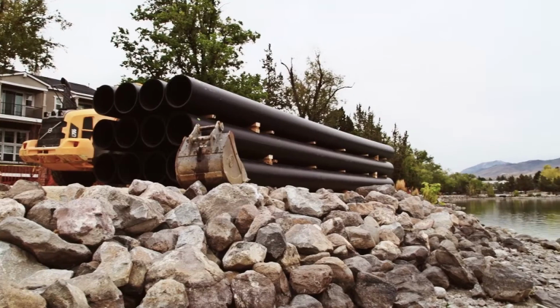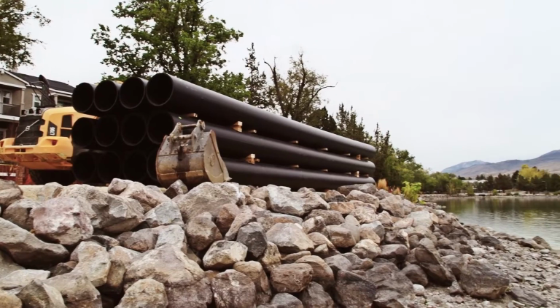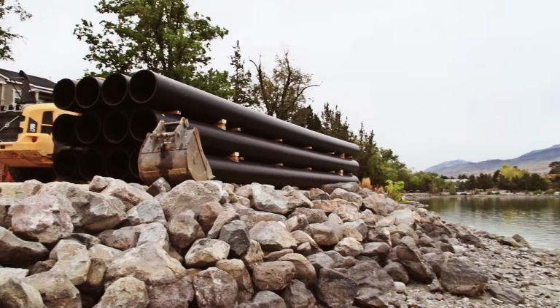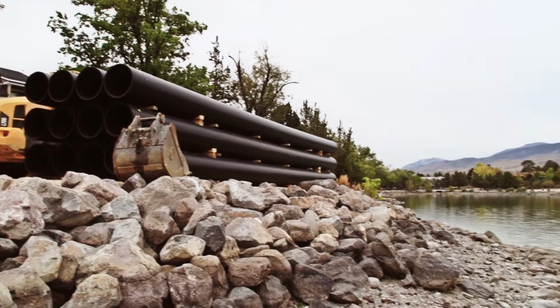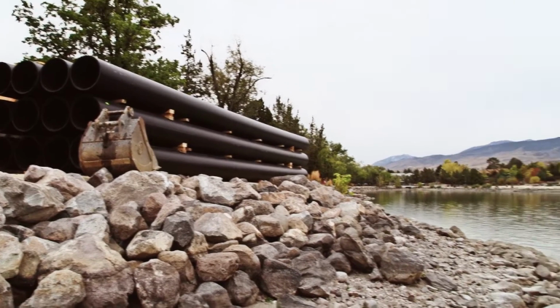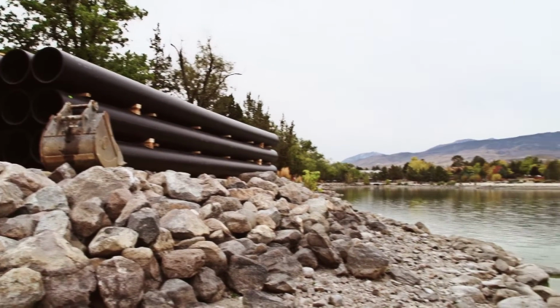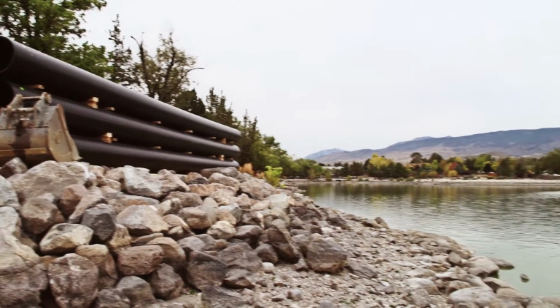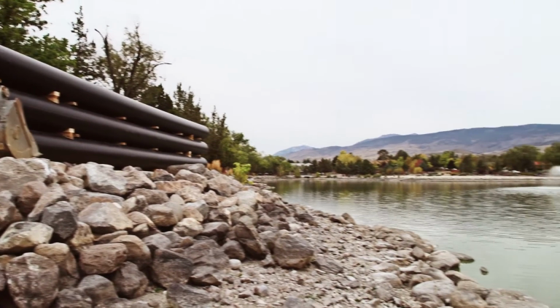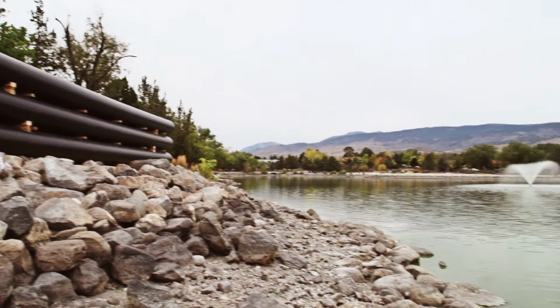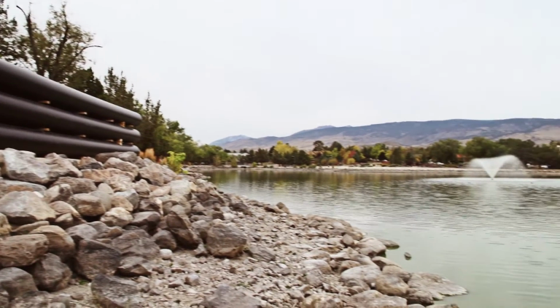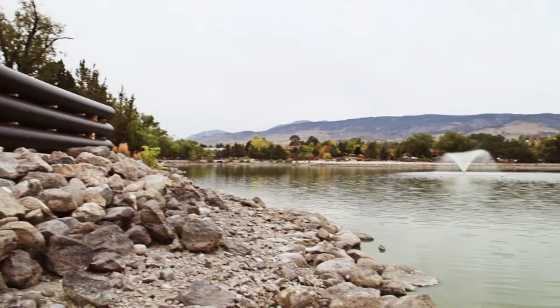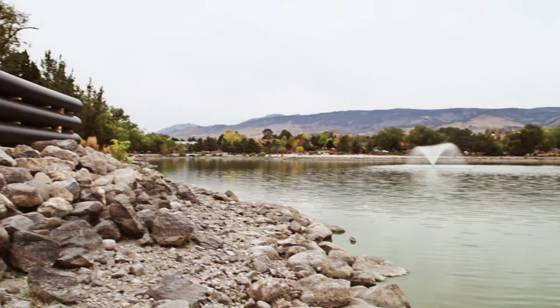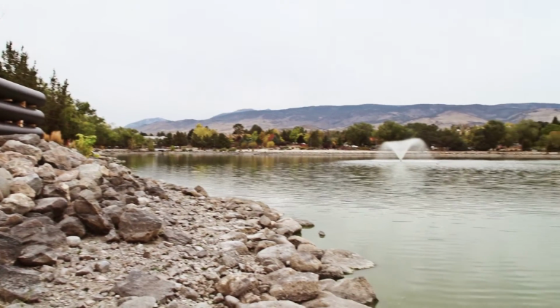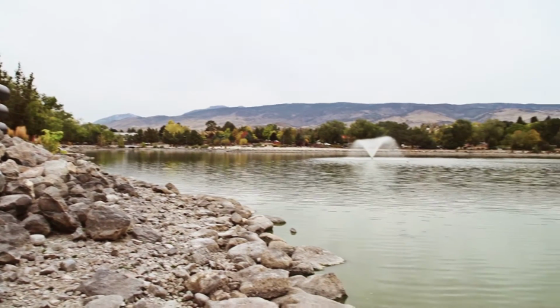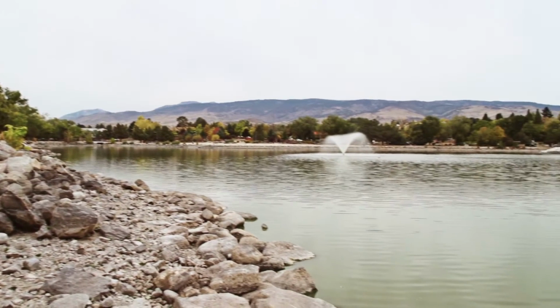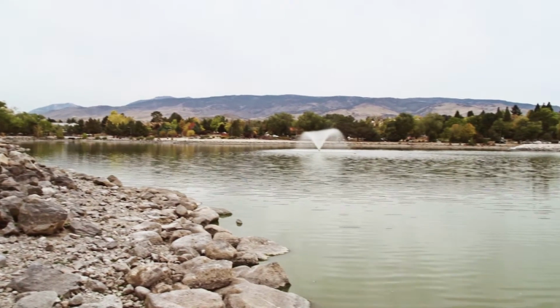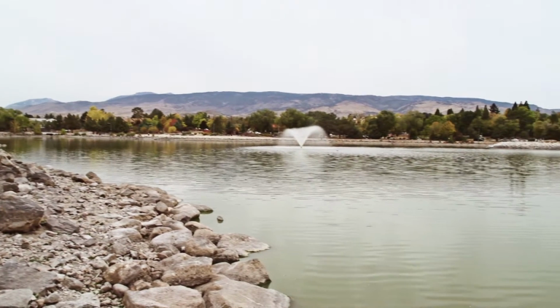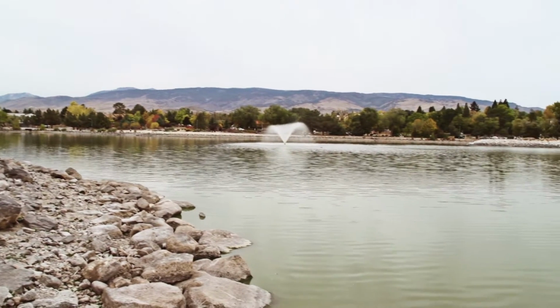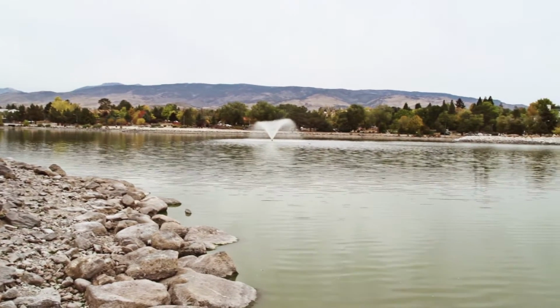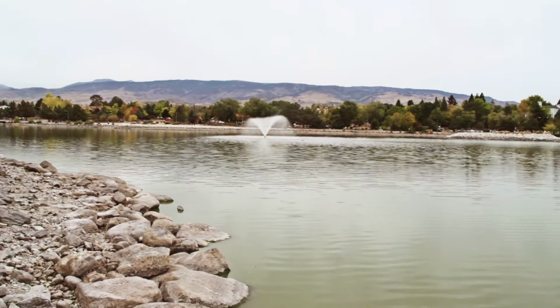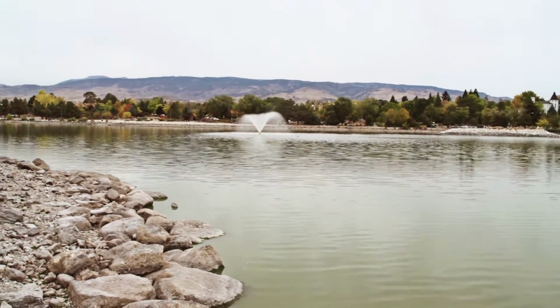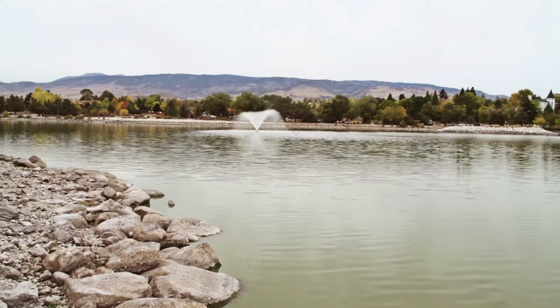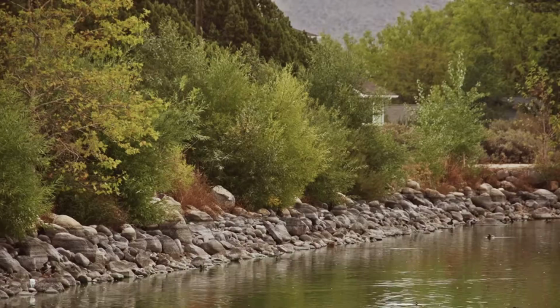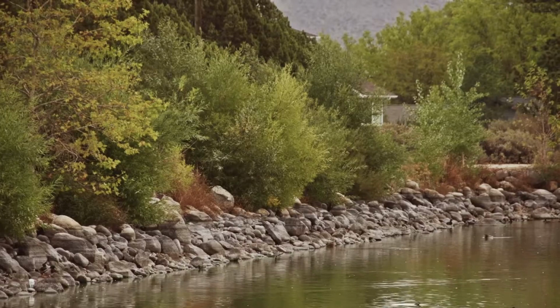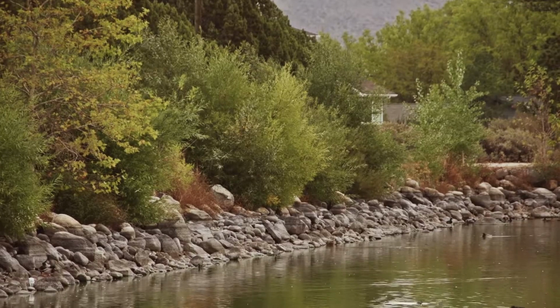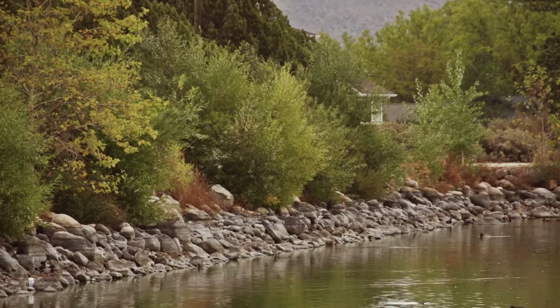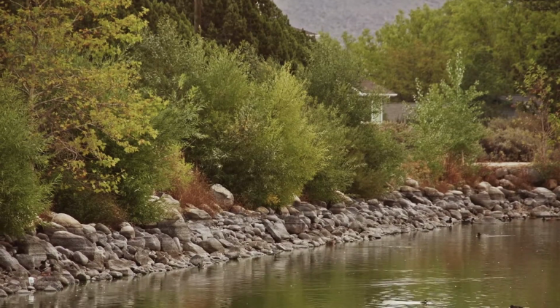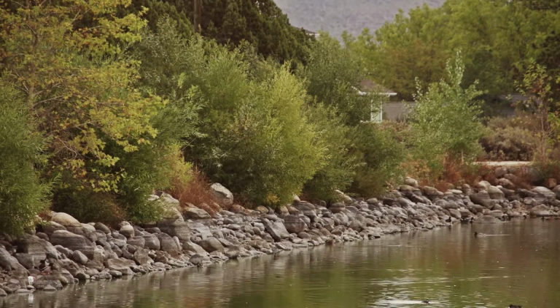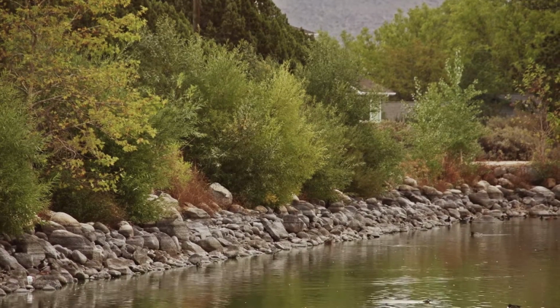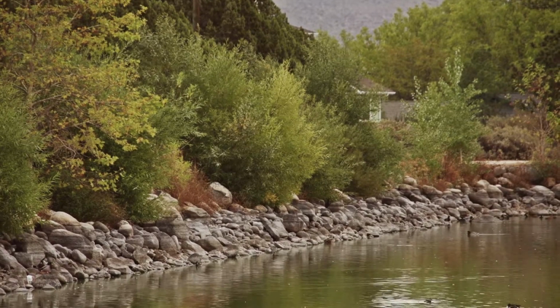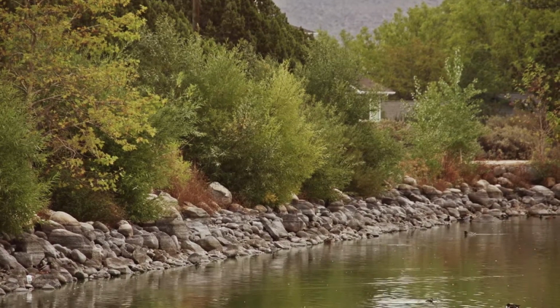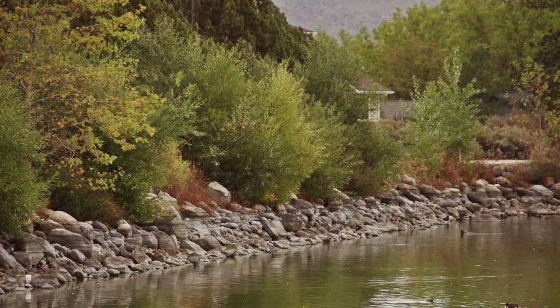Right now the water enters from the north and it exits the northeast, and basically it short circuits — the majority of the lake isn't getting the benefit of the water flow in and out.